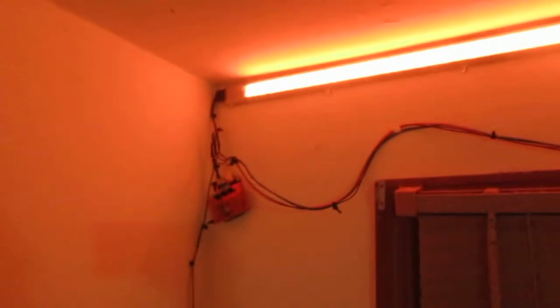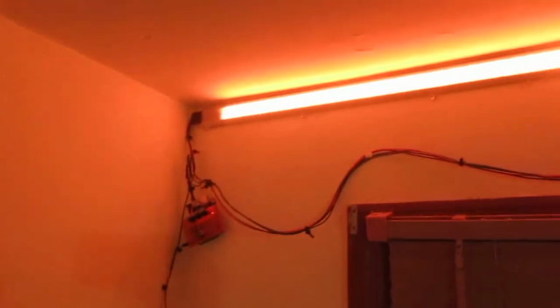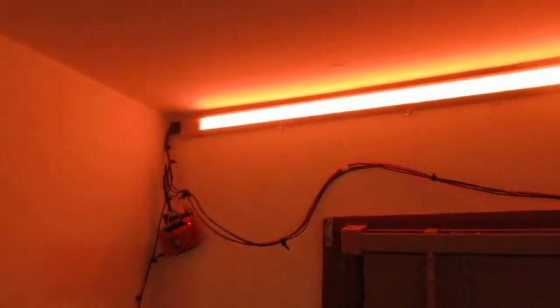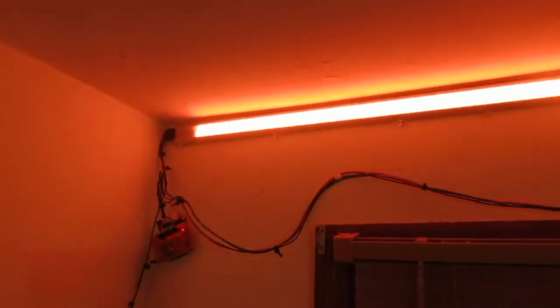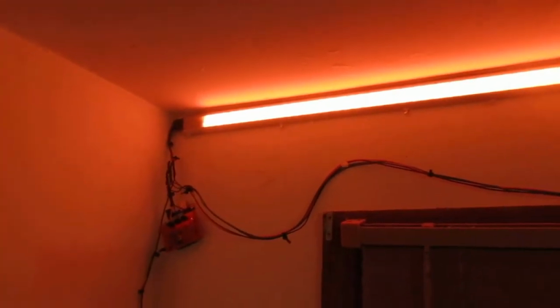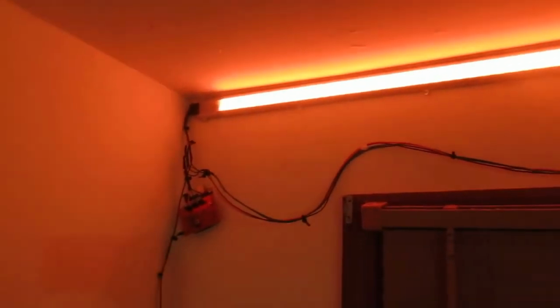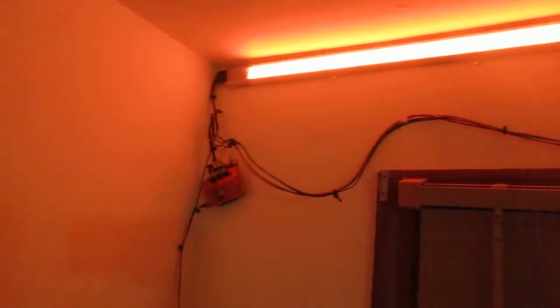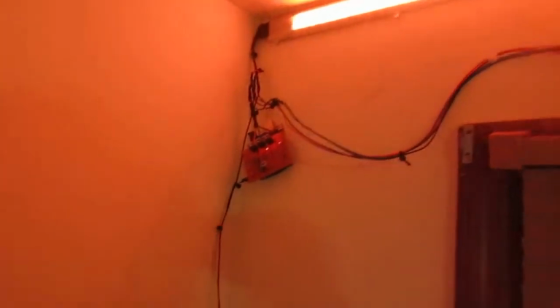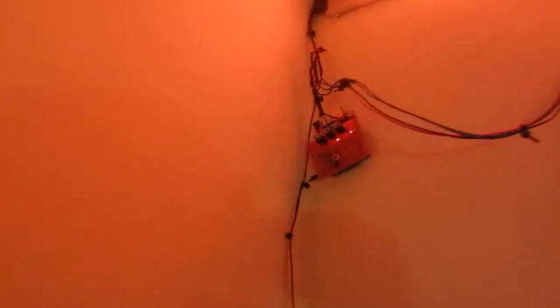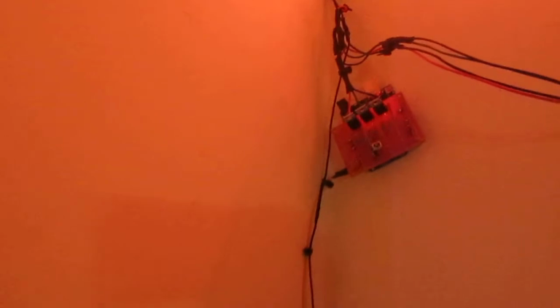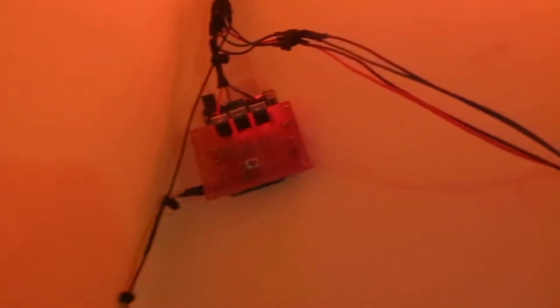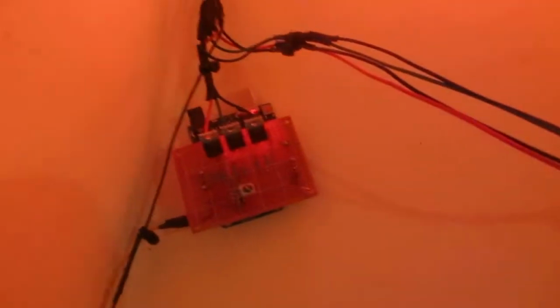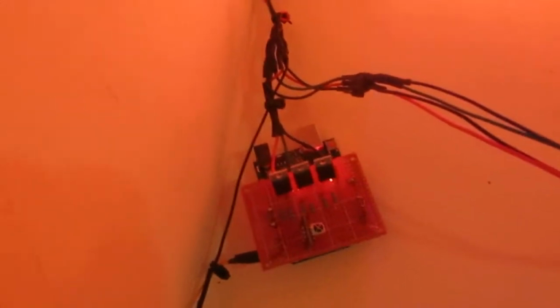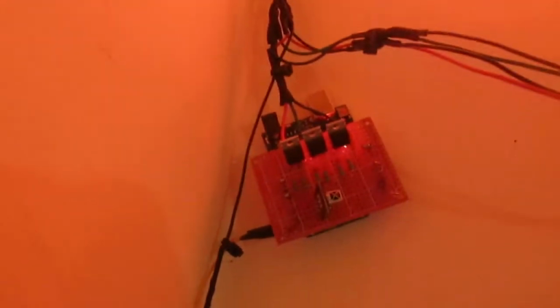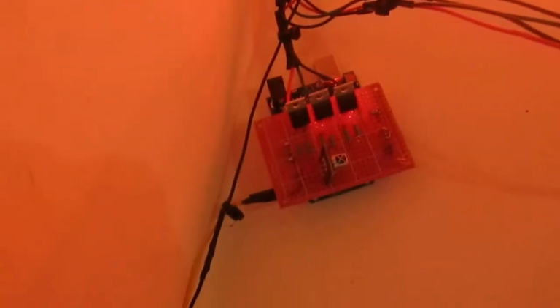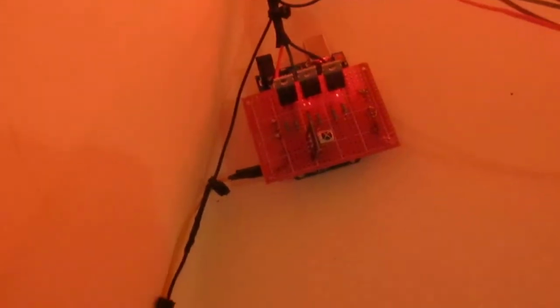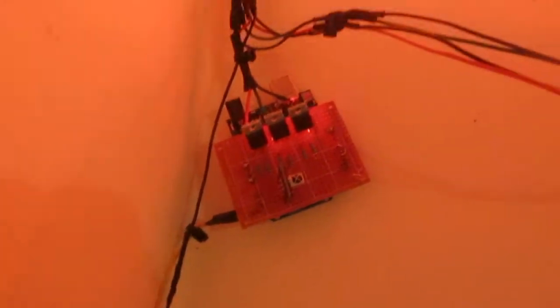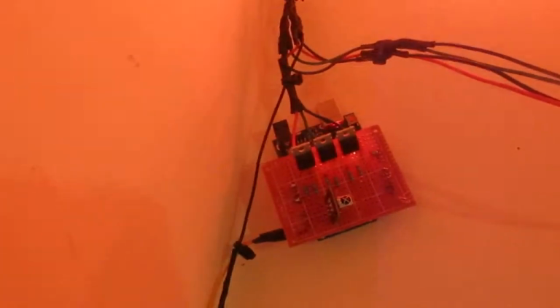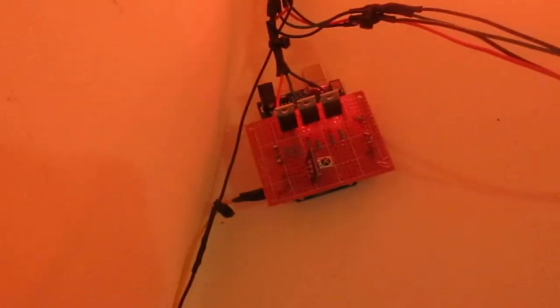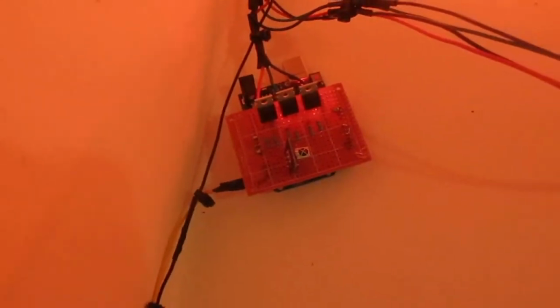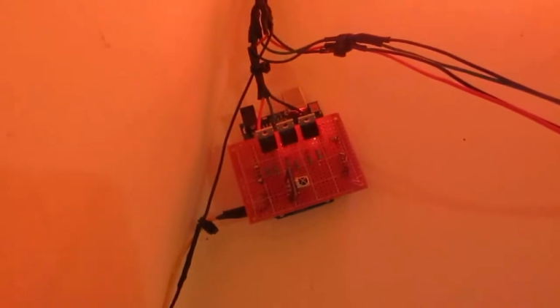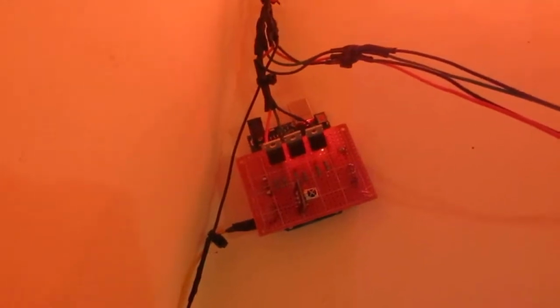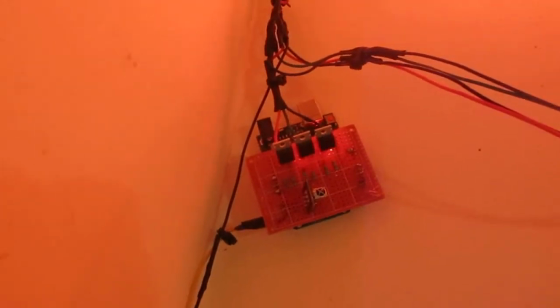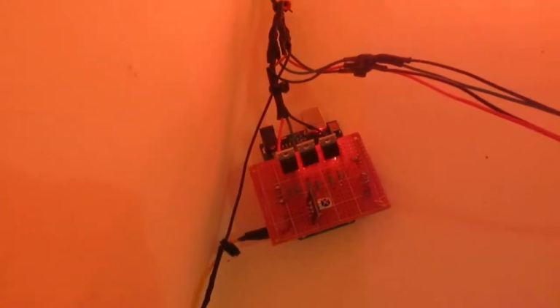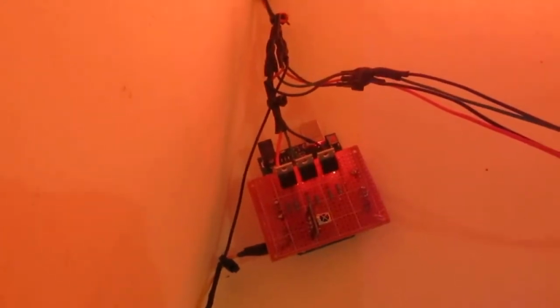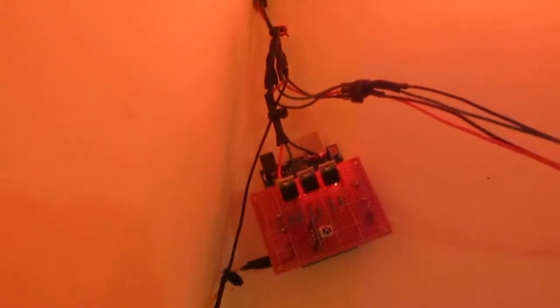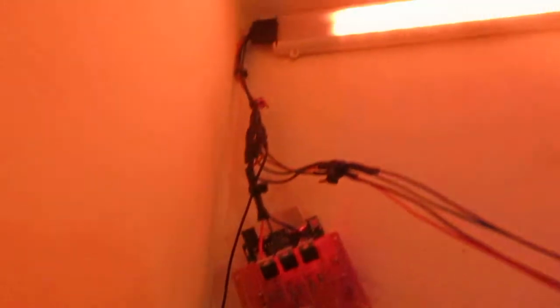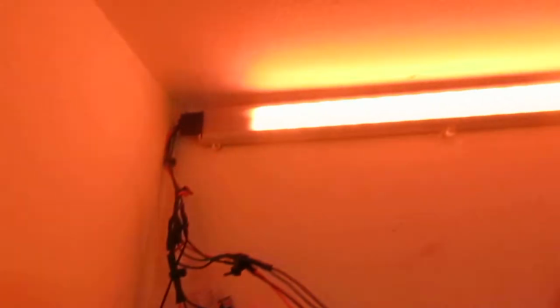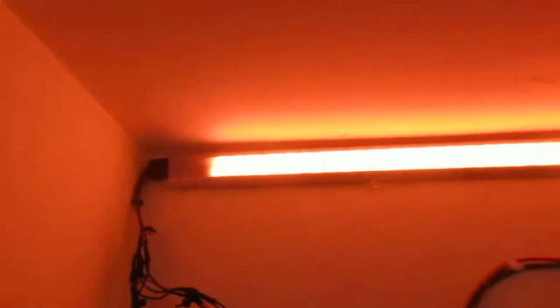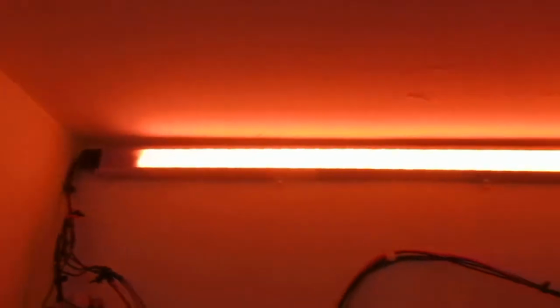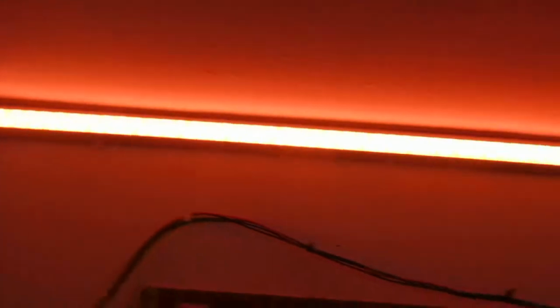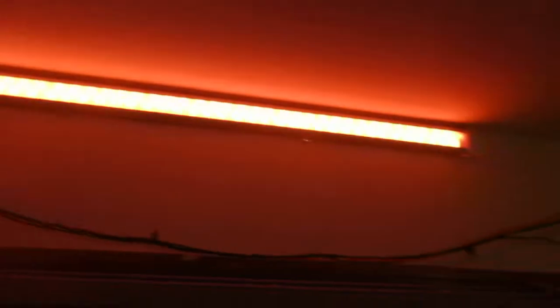This is my controllable room lighting. Here's the Arduino with a board I built on top of it. There are three transistors, an infrared remote, some resistors to drive the transistors, and there are the lights up above.